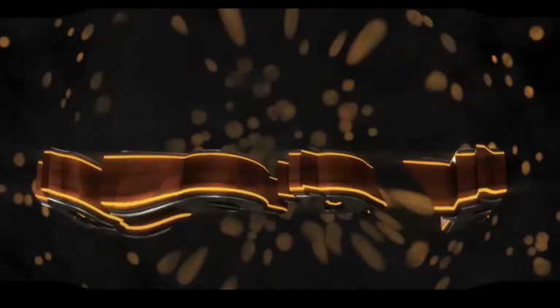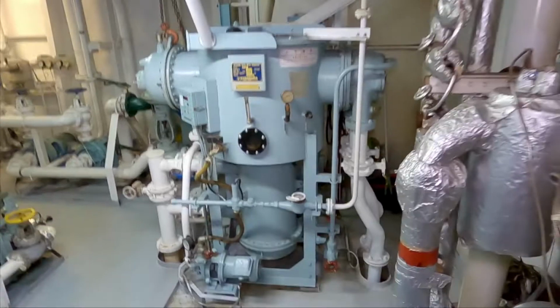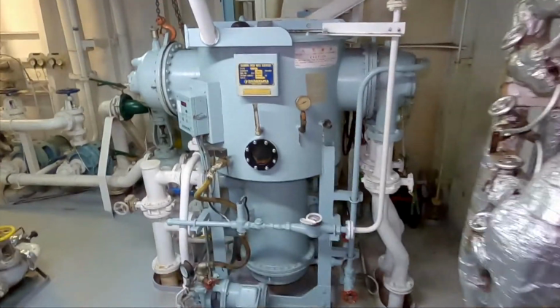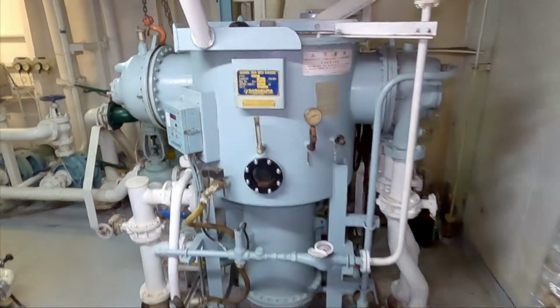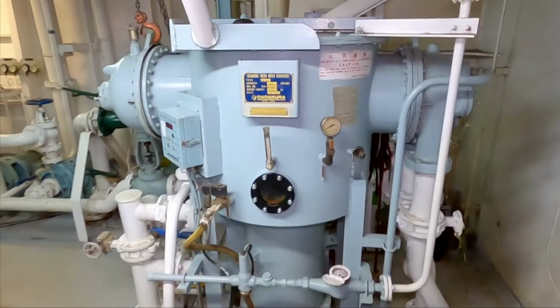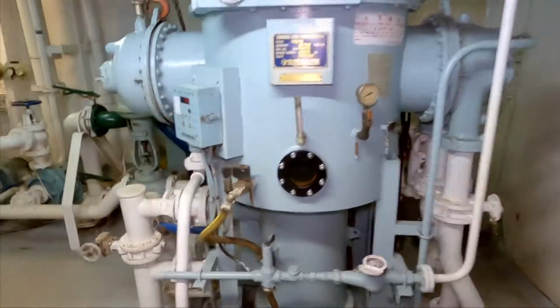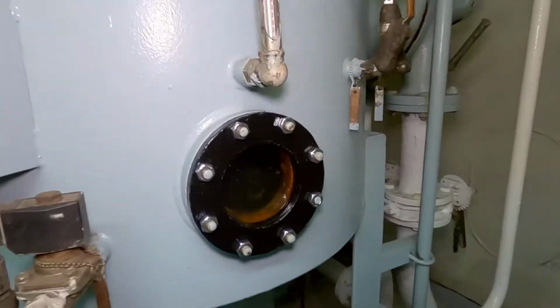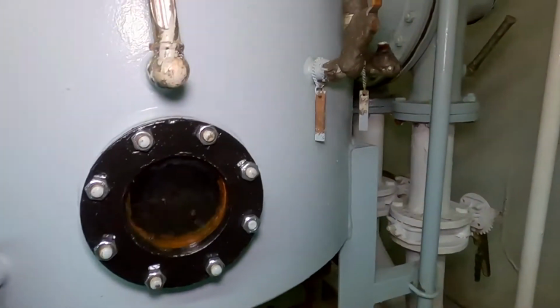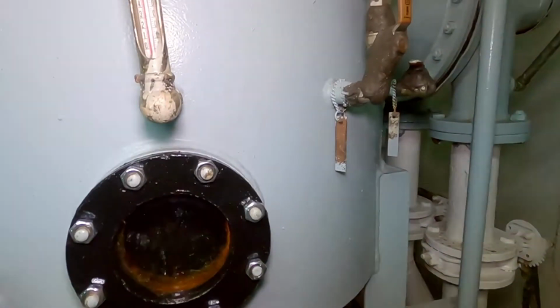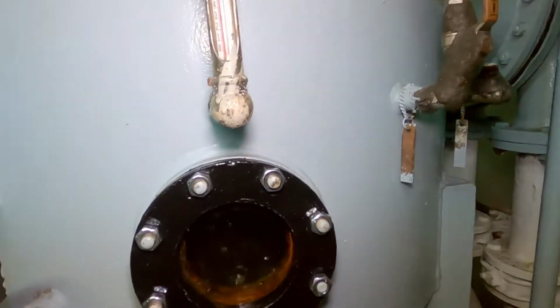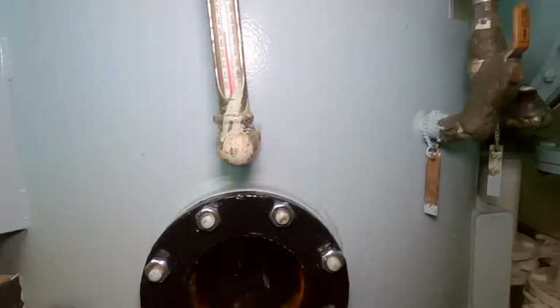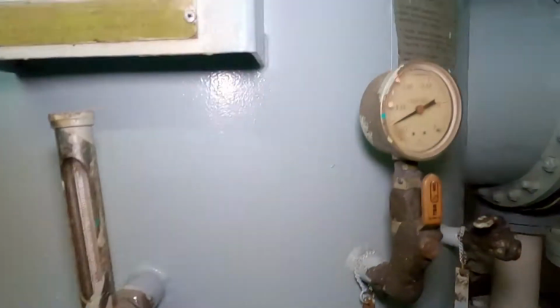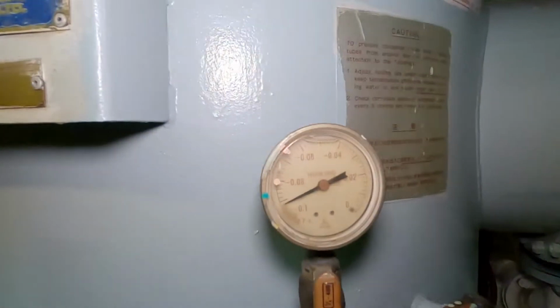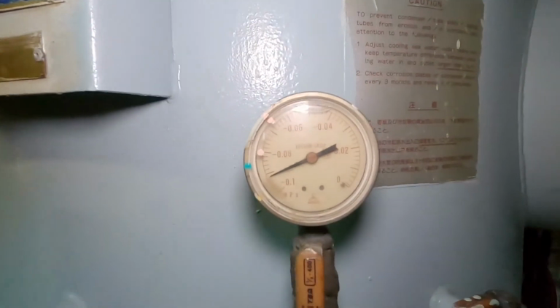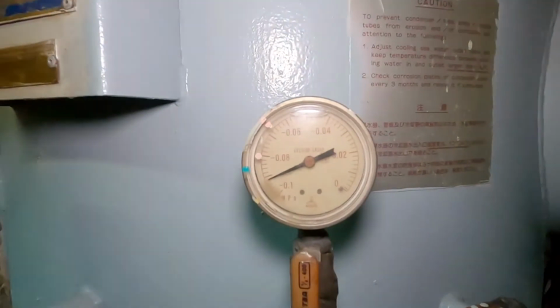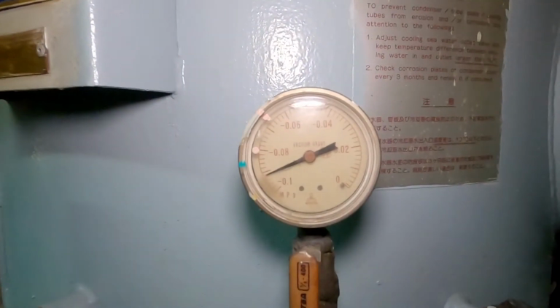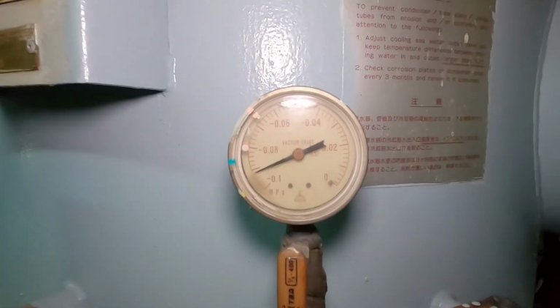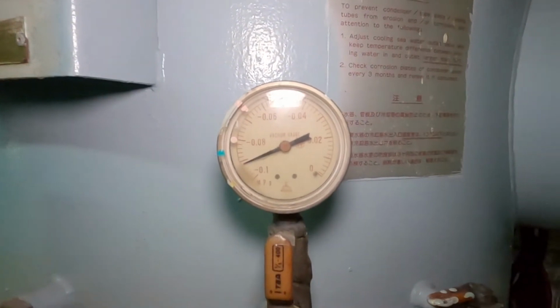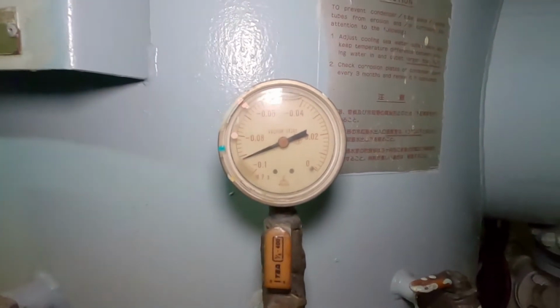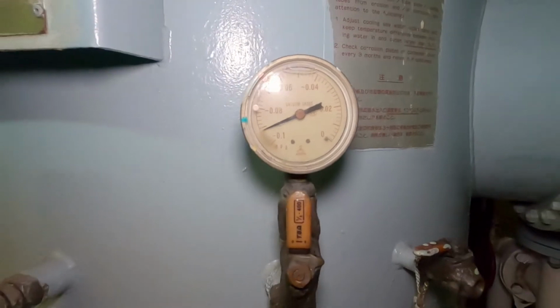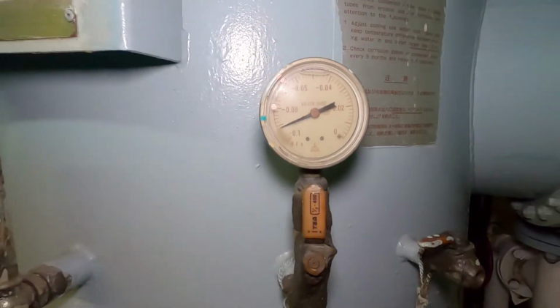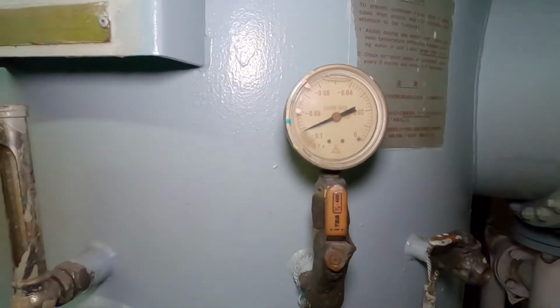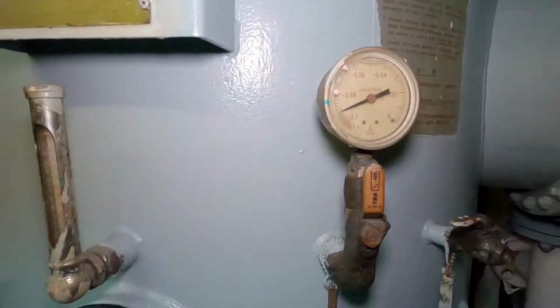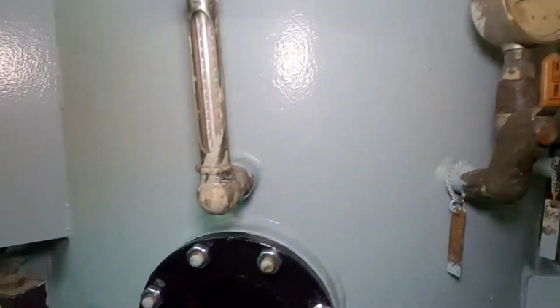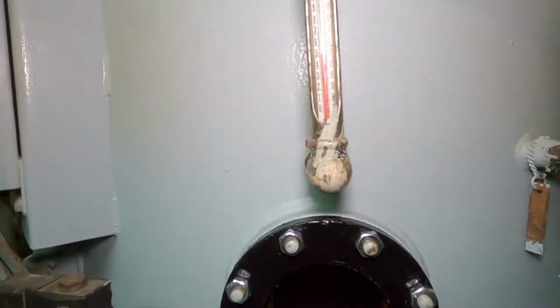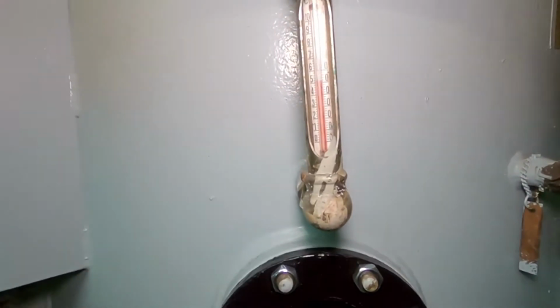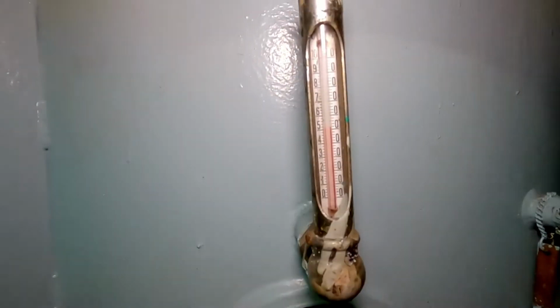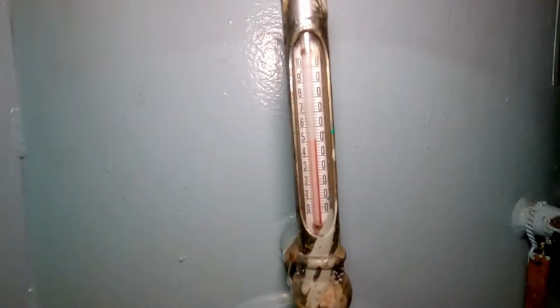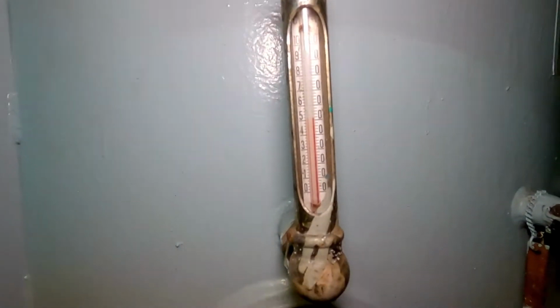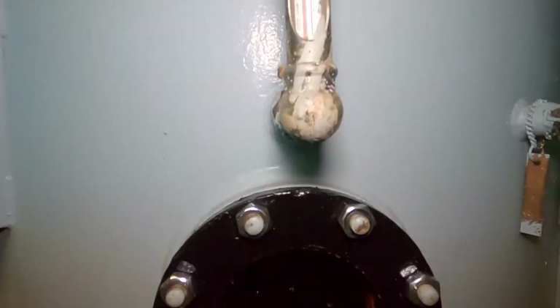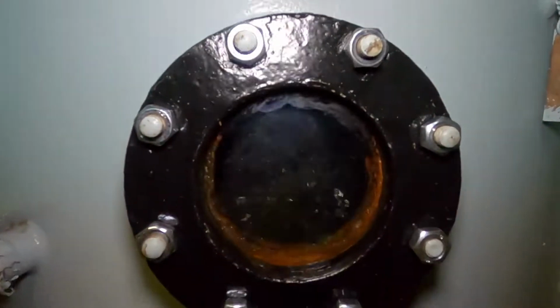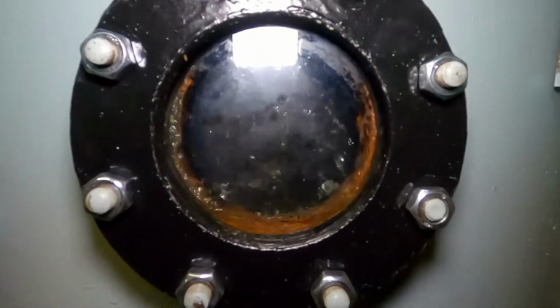Hi, this is Code. Freshwater generator is used to produce fresh water on board ships. Basically, it converts sea water to fresh water by removing salt through evaporation and condensation process.